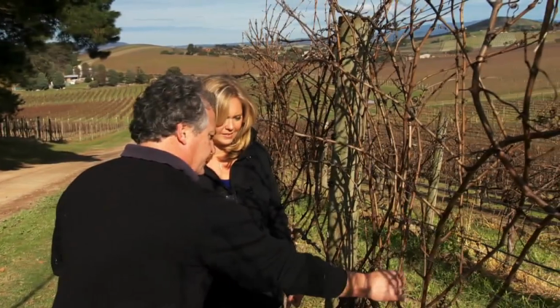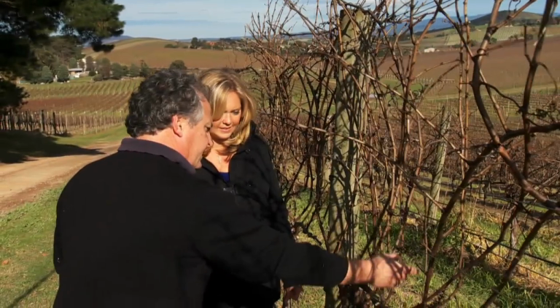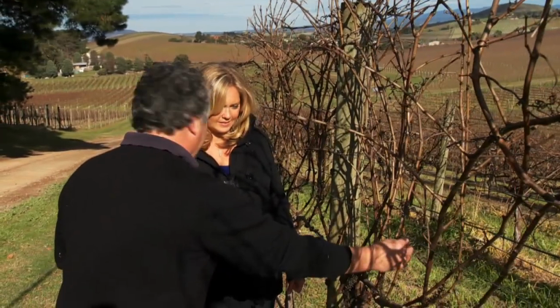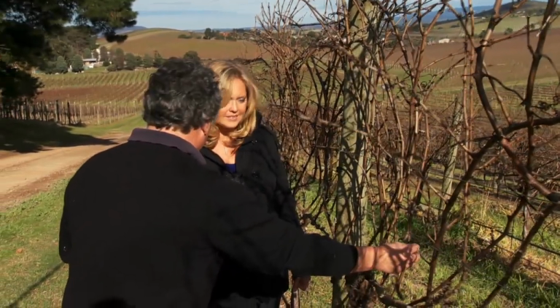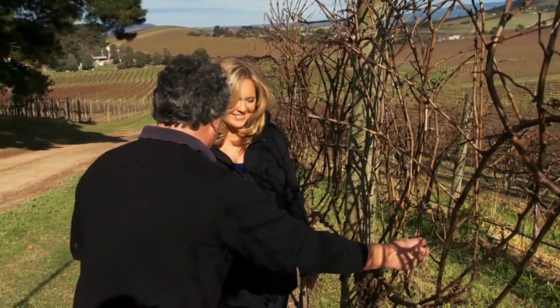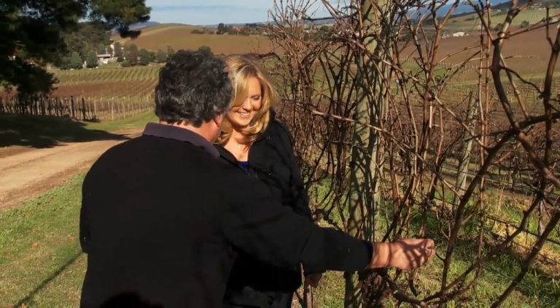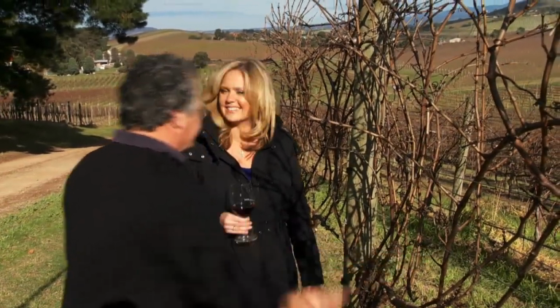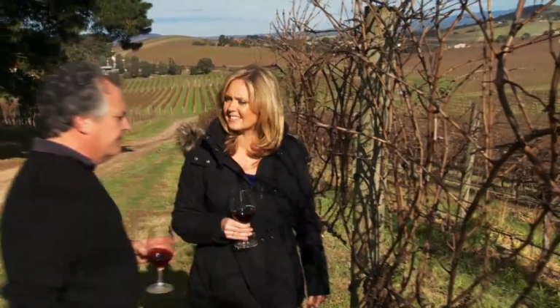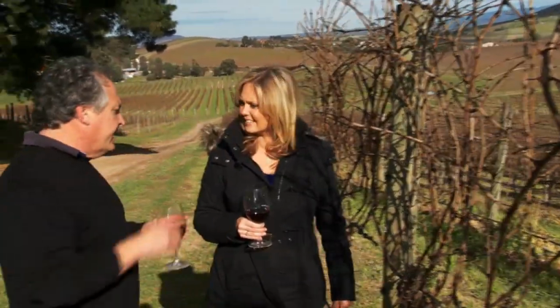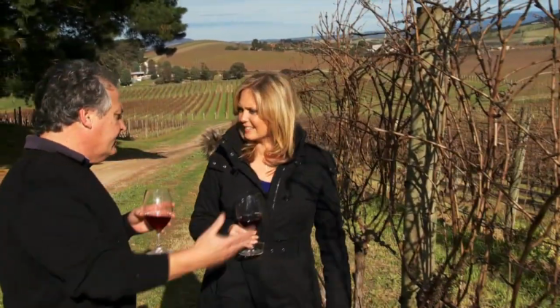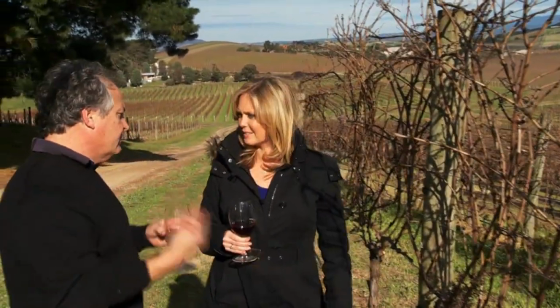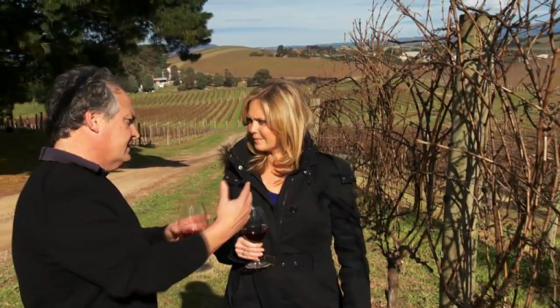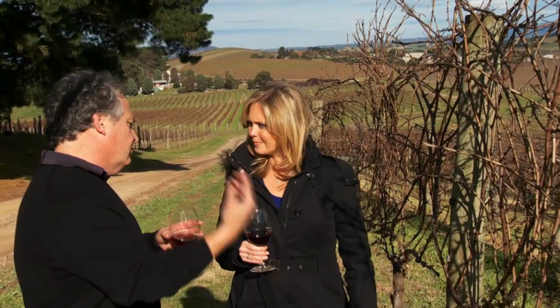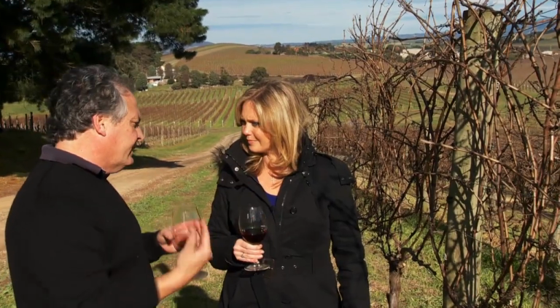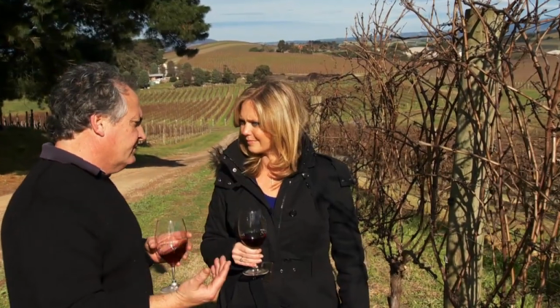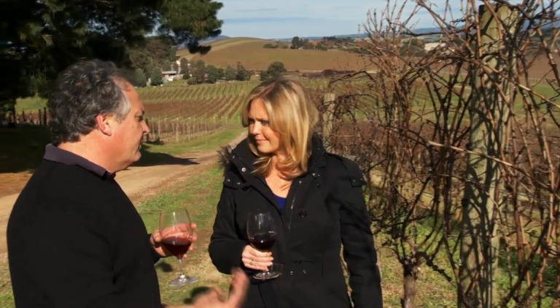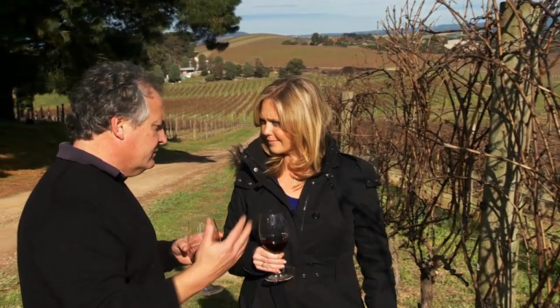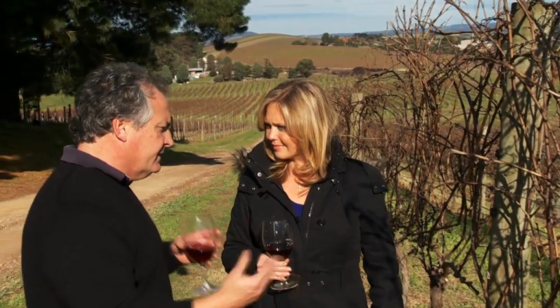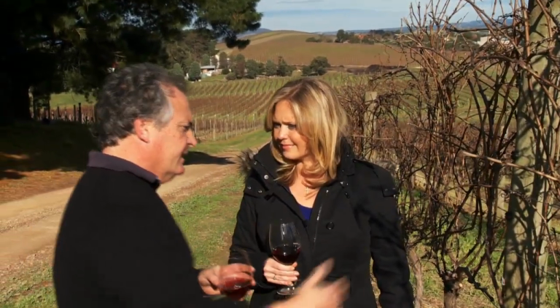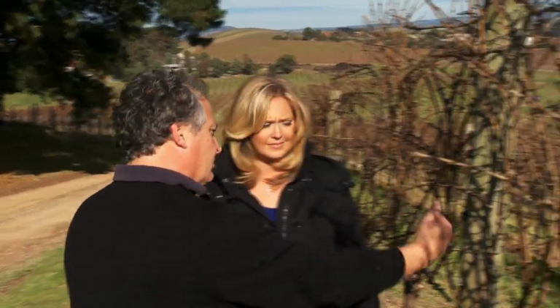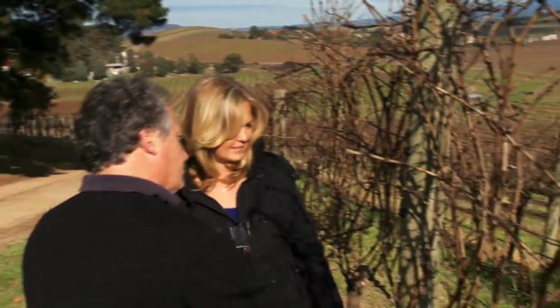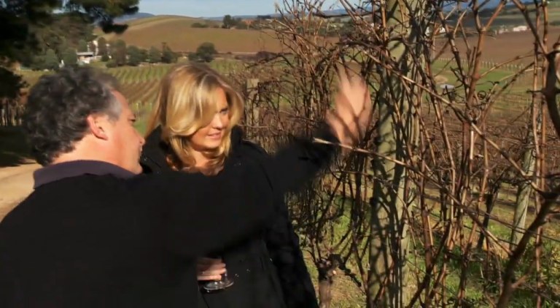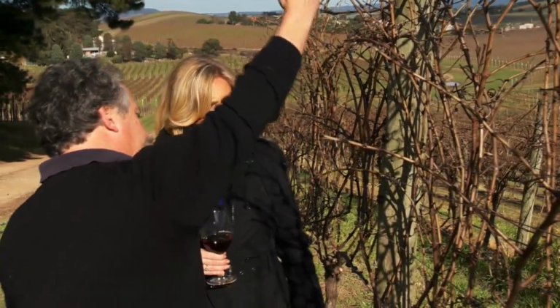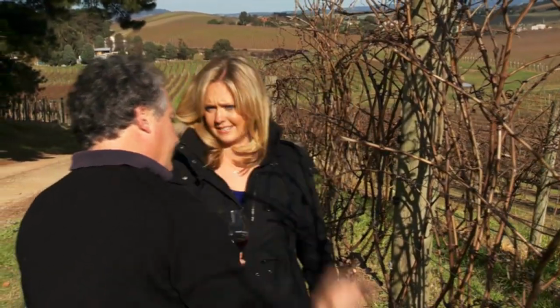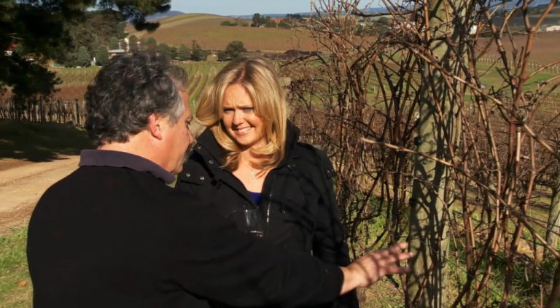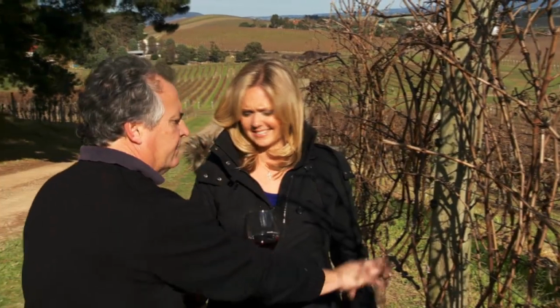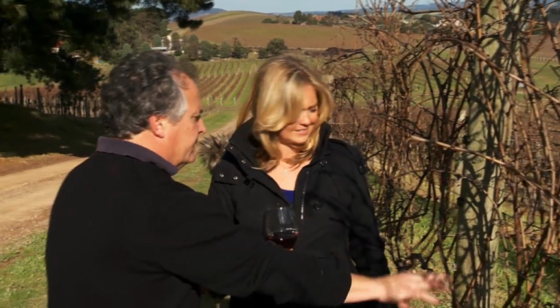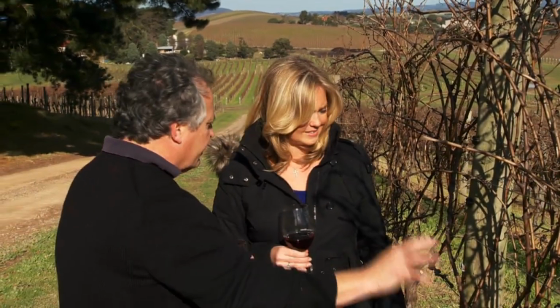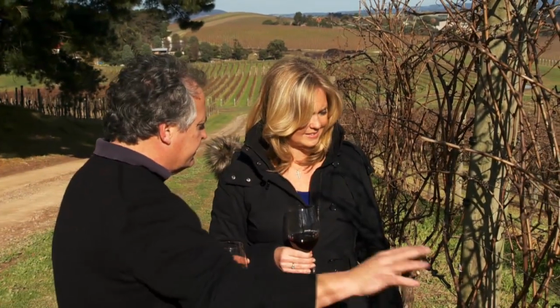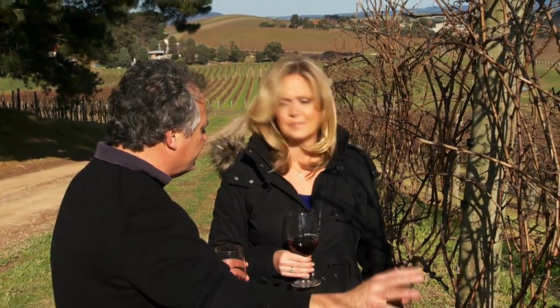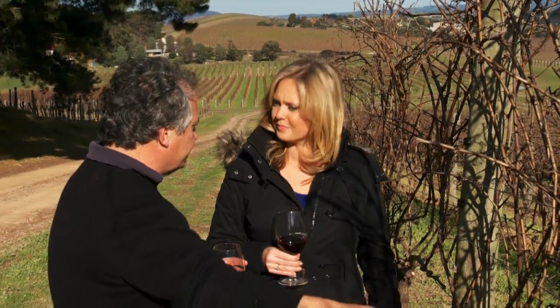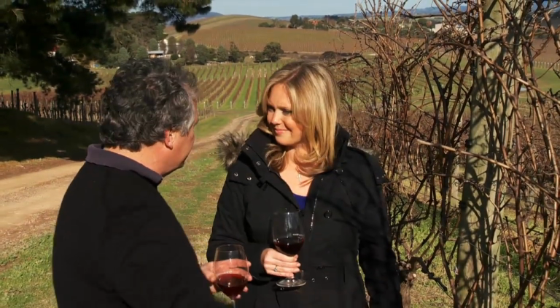And then off those two canes all of these shoots and bunches will grow, and in another four or five months it'll look like just a wall of leaves with nicely dappled light on fruit.